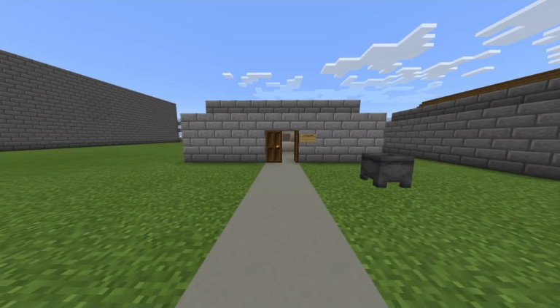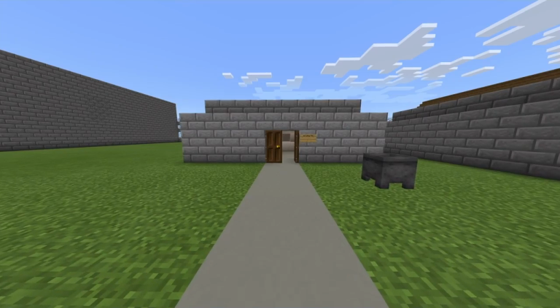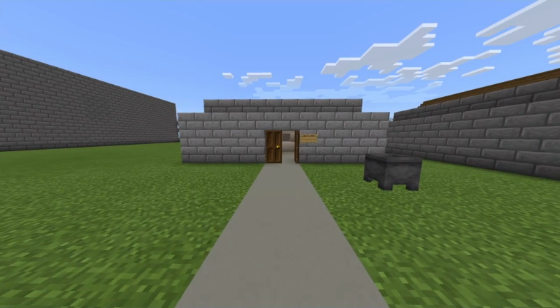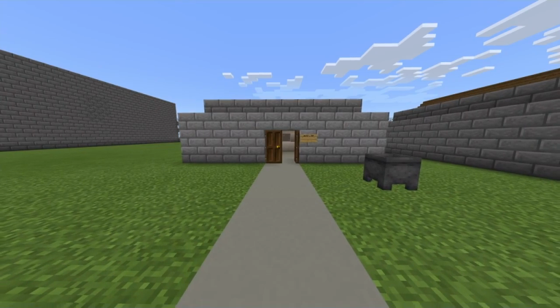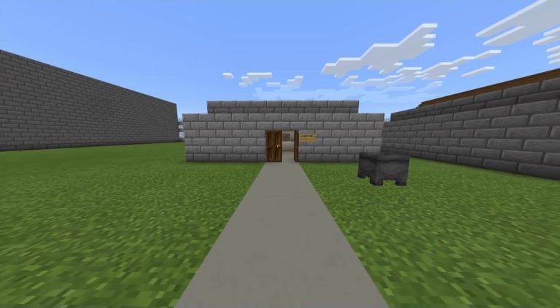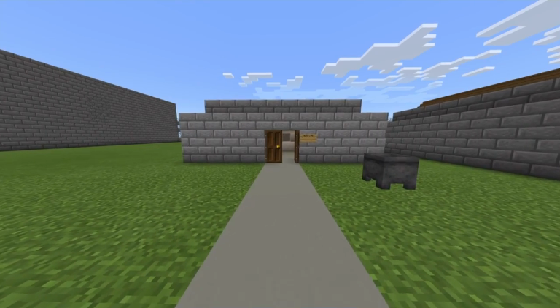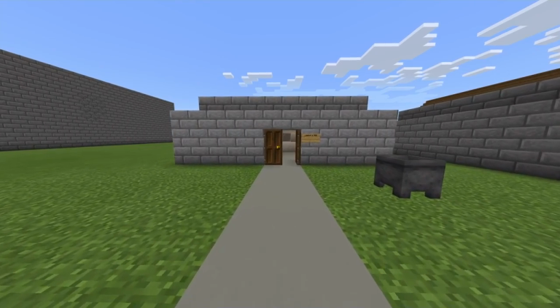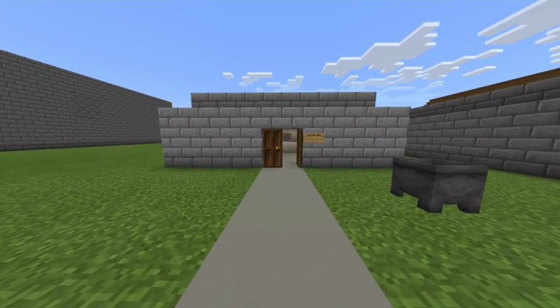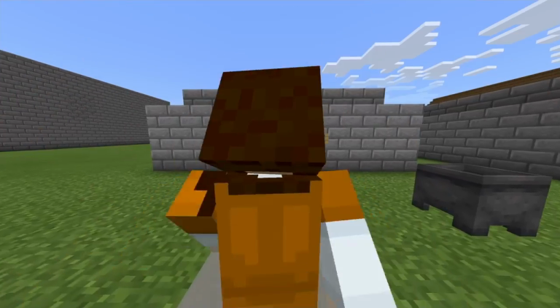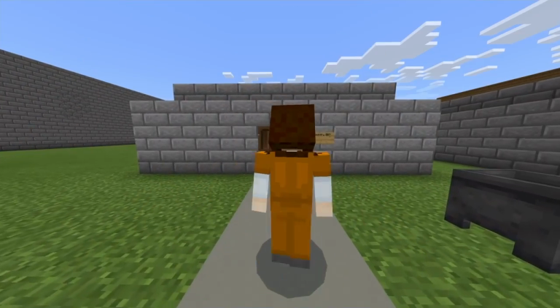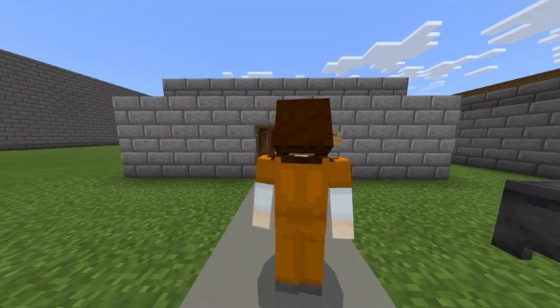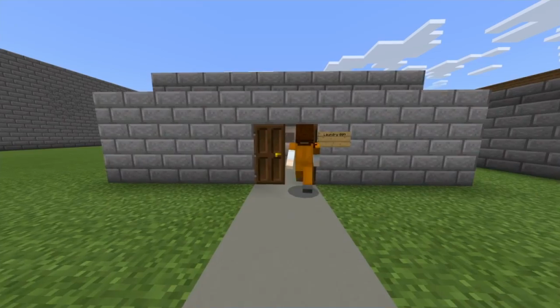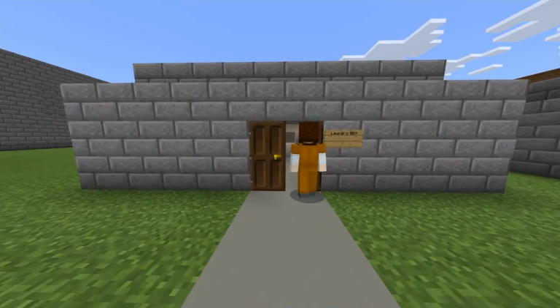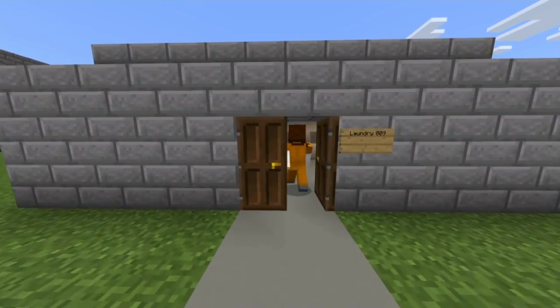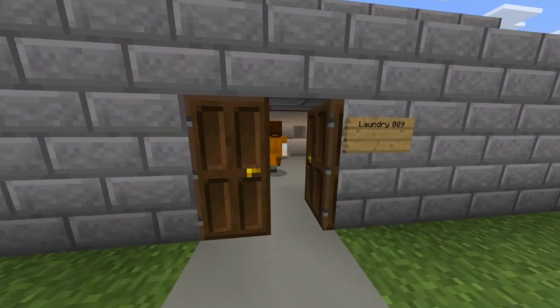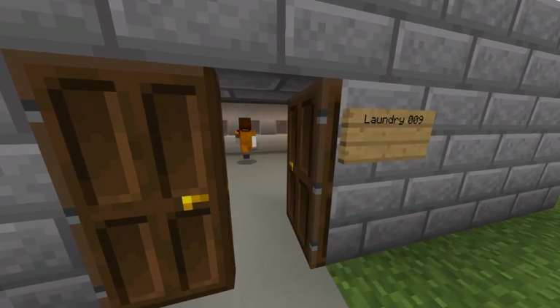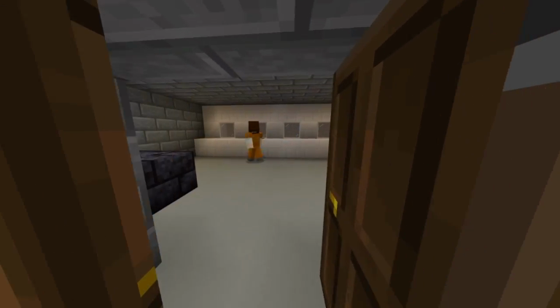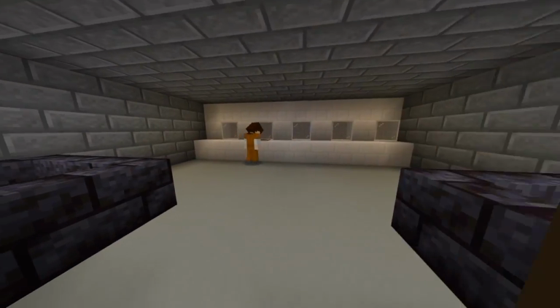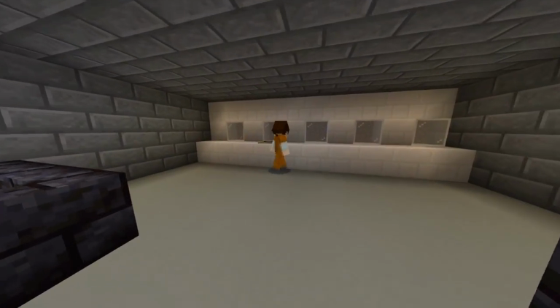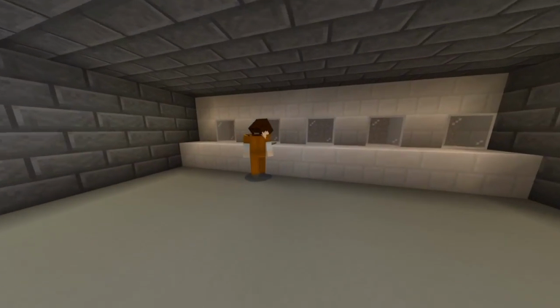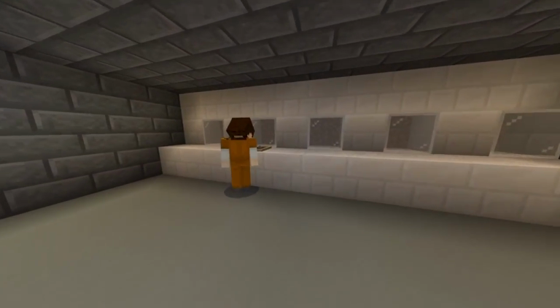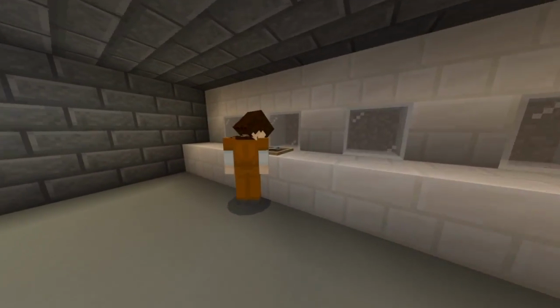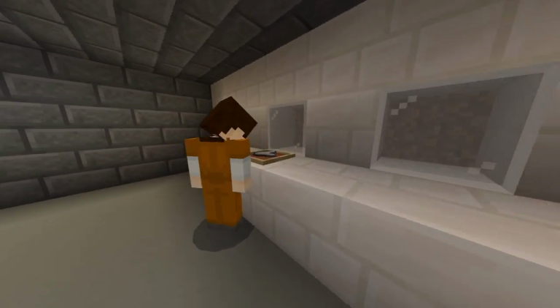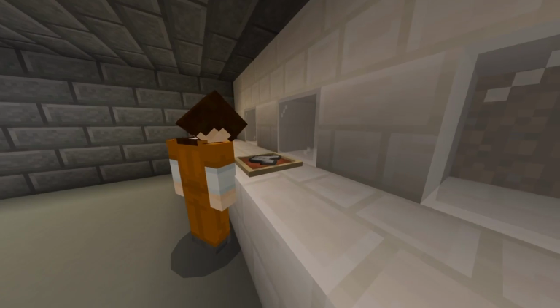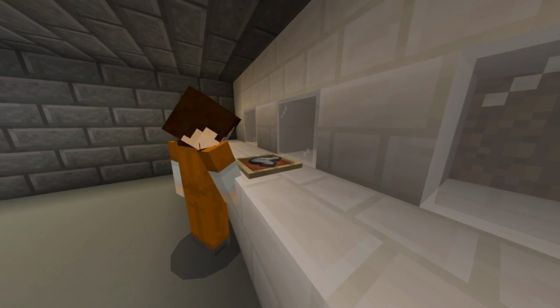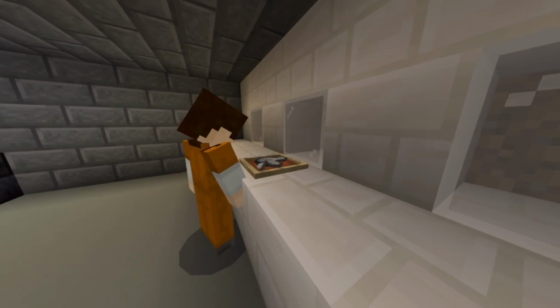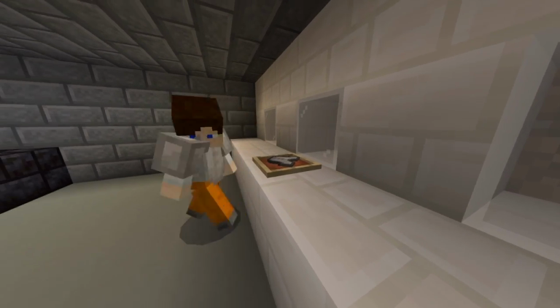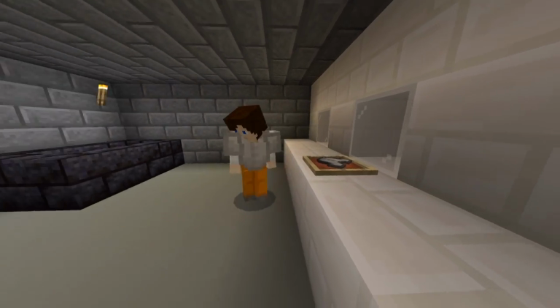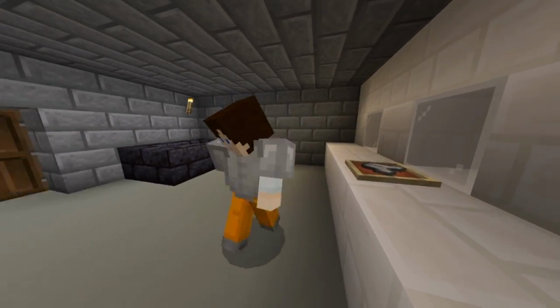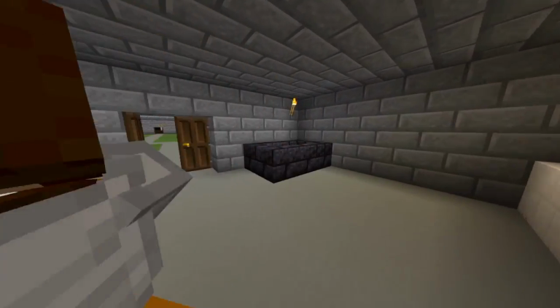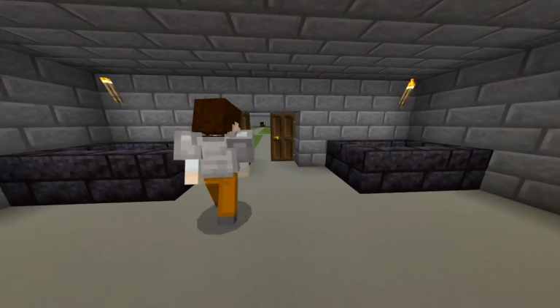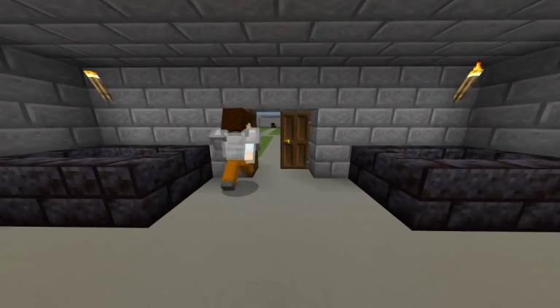Next up is the laundry room, which is also room 008. As our prisoner walks in, they will go and collect their dry cleaning. It doesn't matter if they just grab the dry cleaning and walk out.